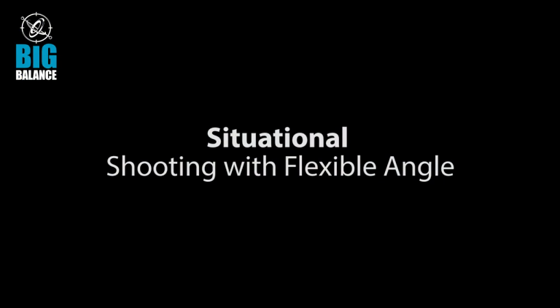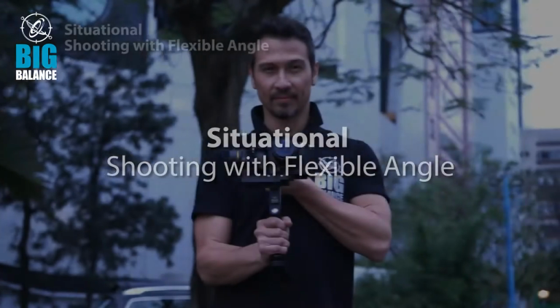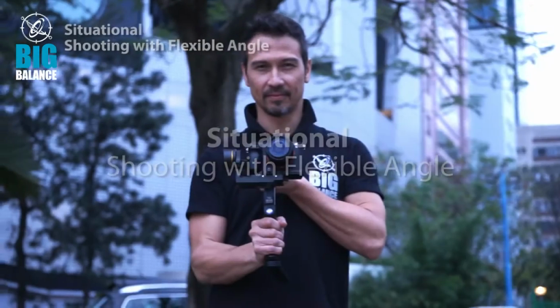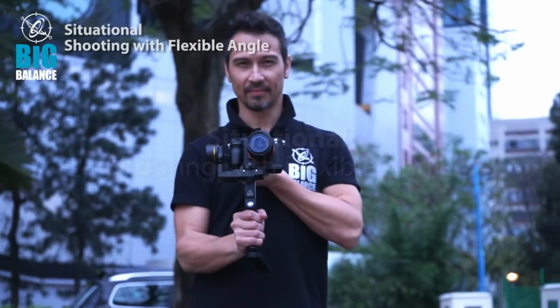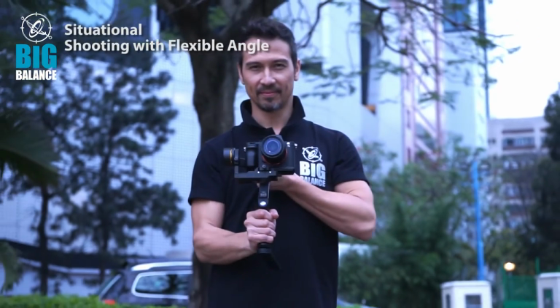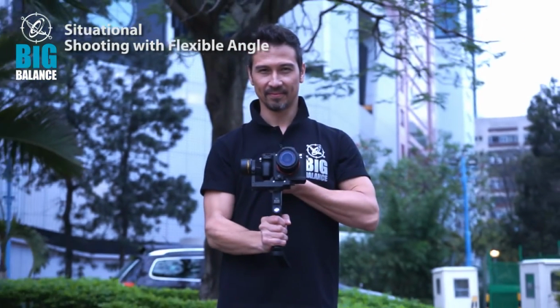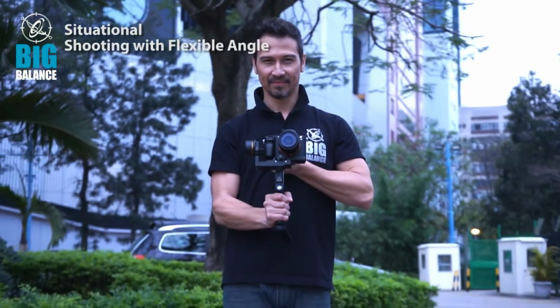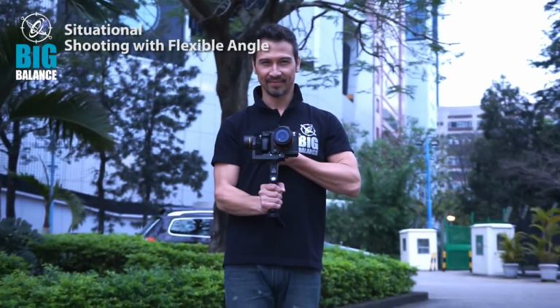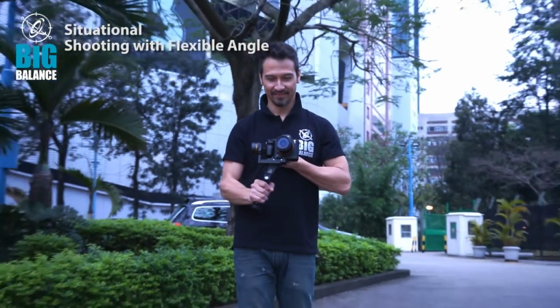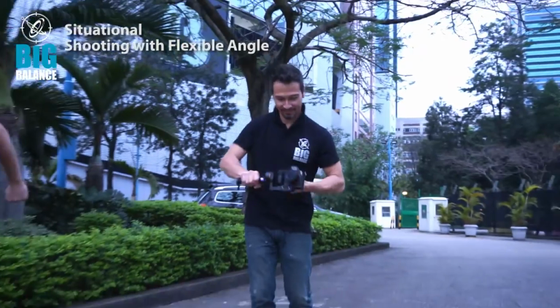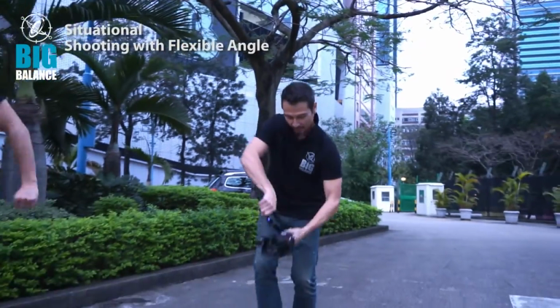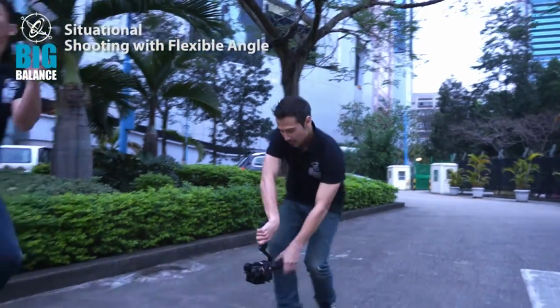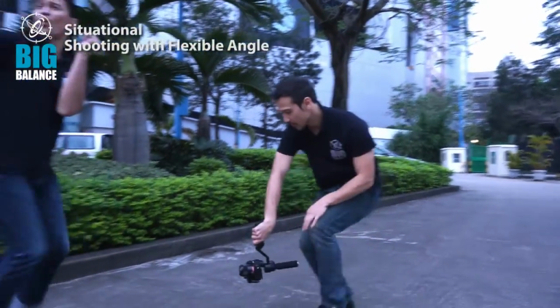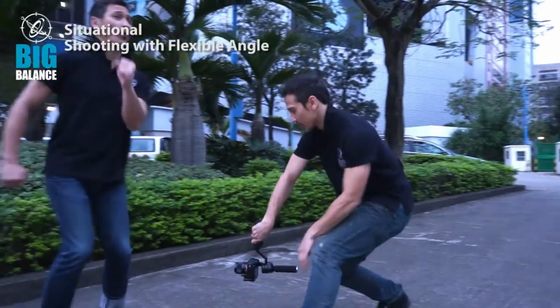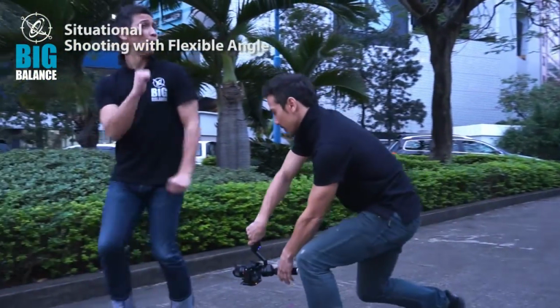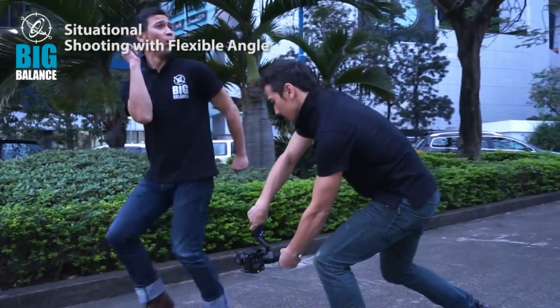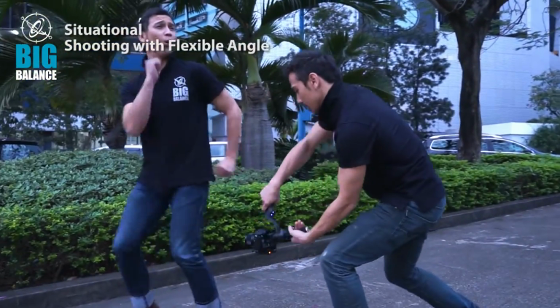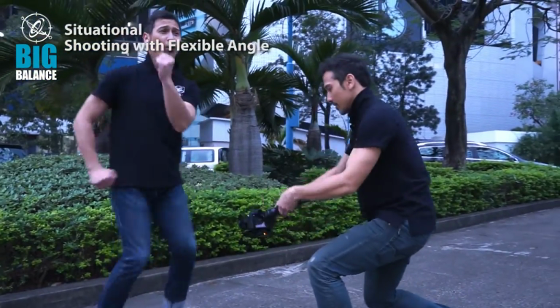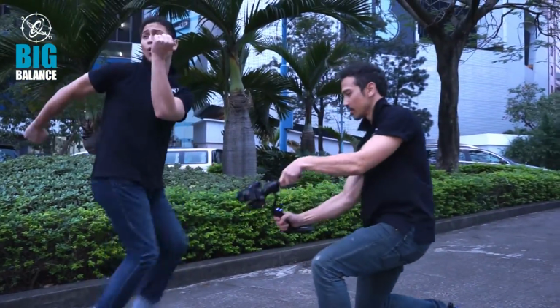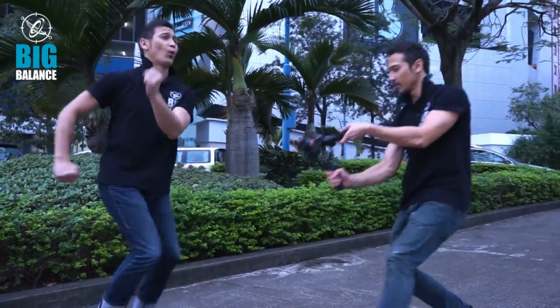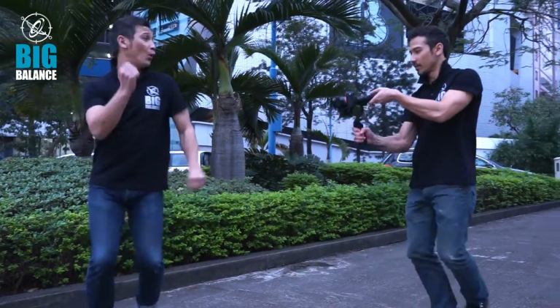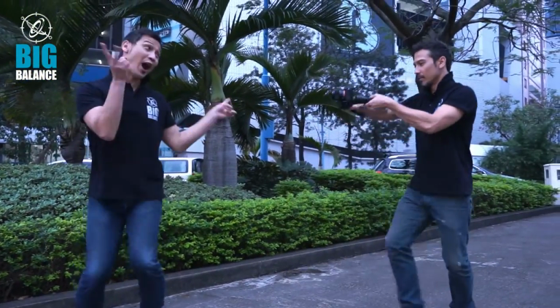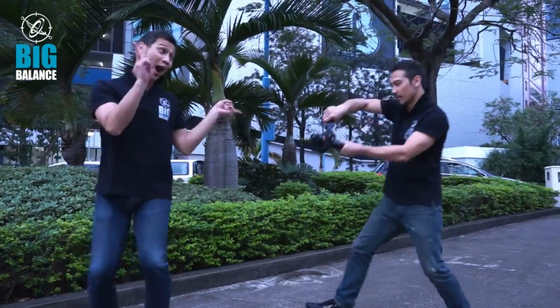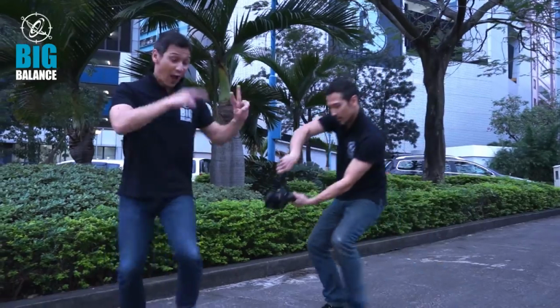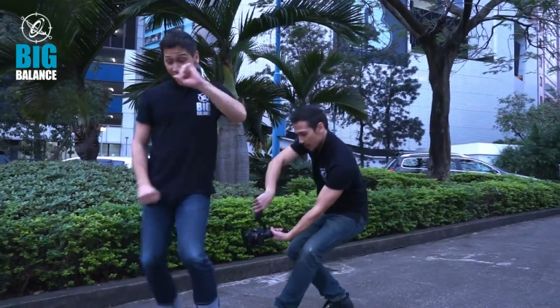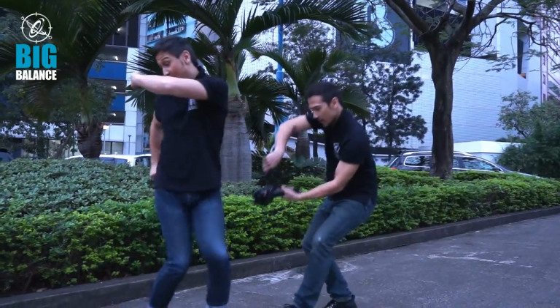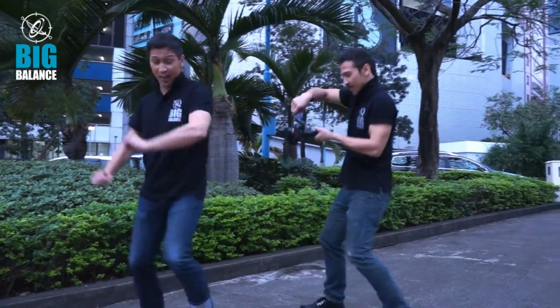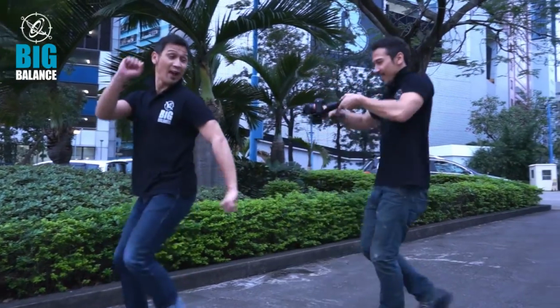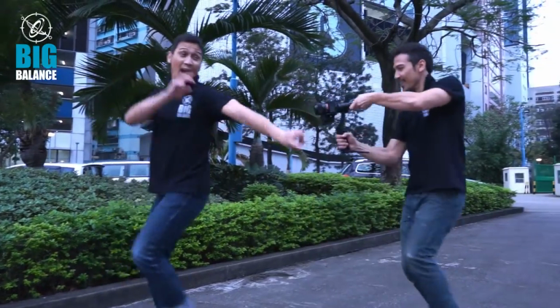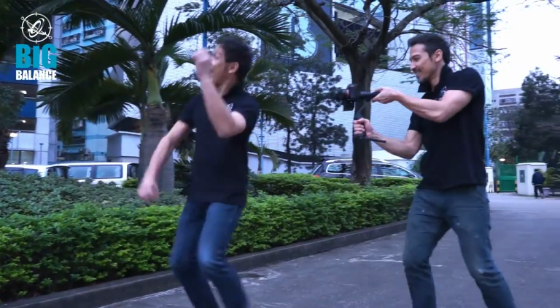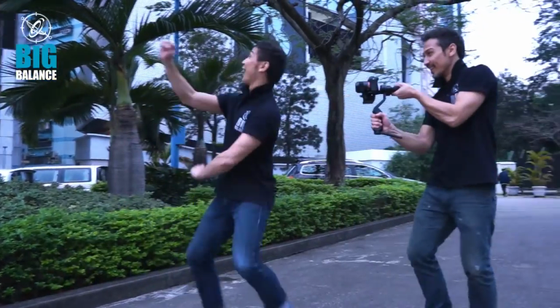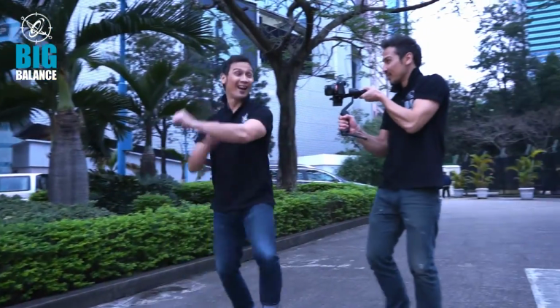The GN1 Plus allows for flexible shooting angles, especially for high to low angle continuous shooting. For example, if you want to film a city guy dancing like this one here, this is the best thing you can ever have.